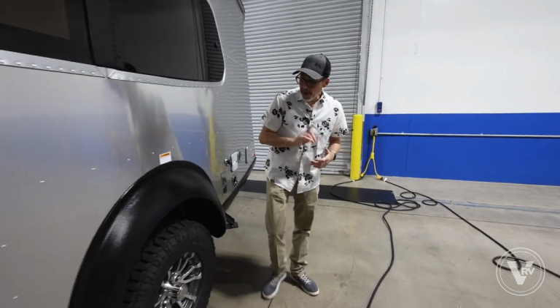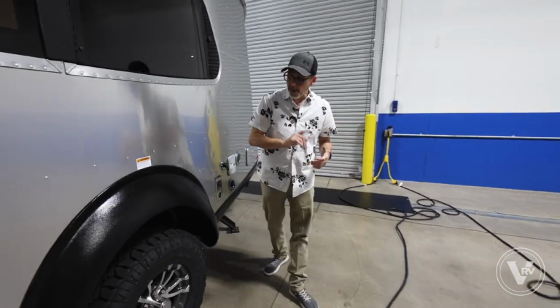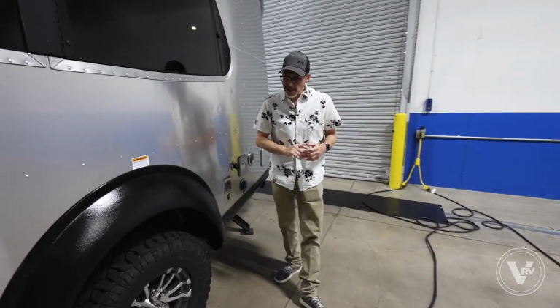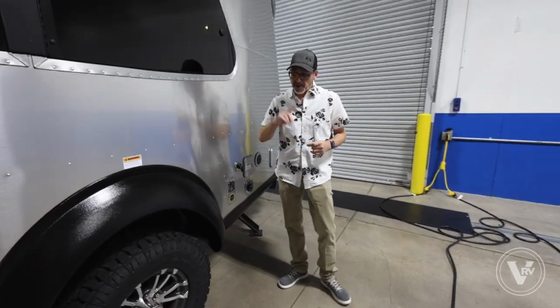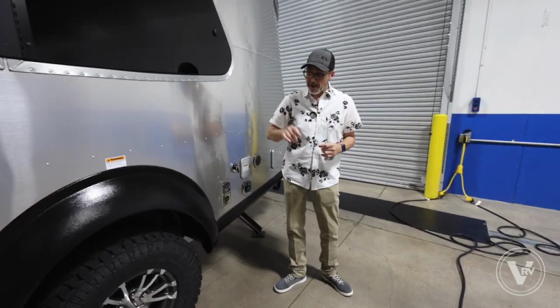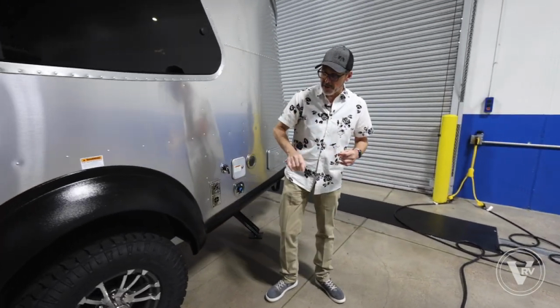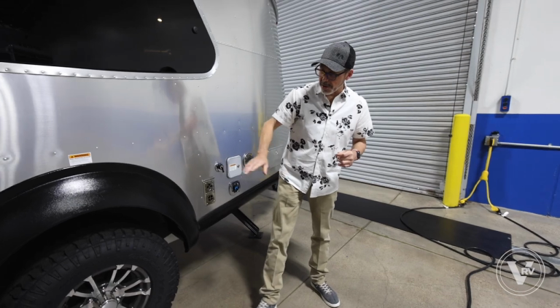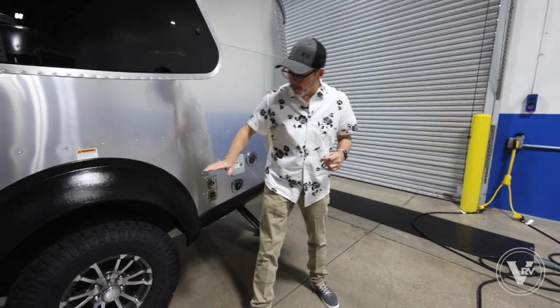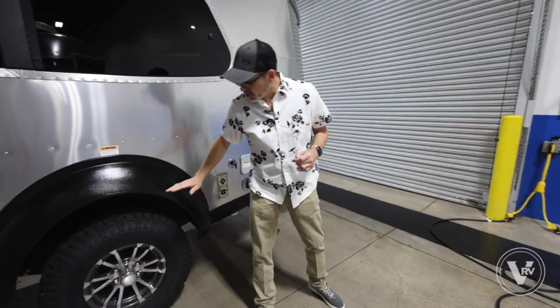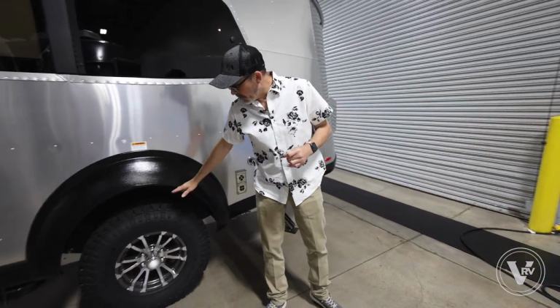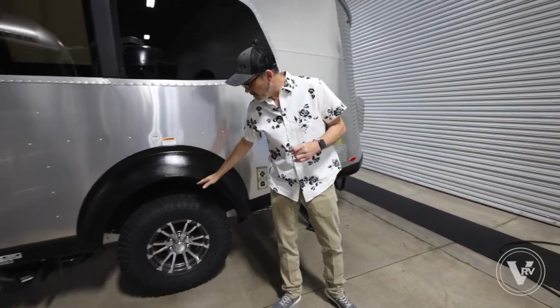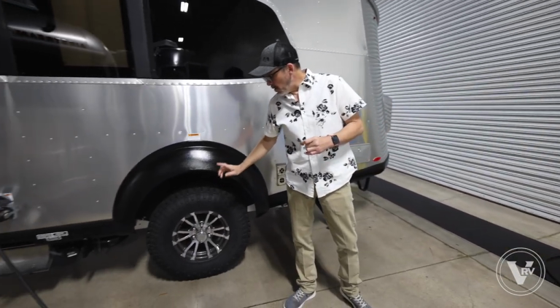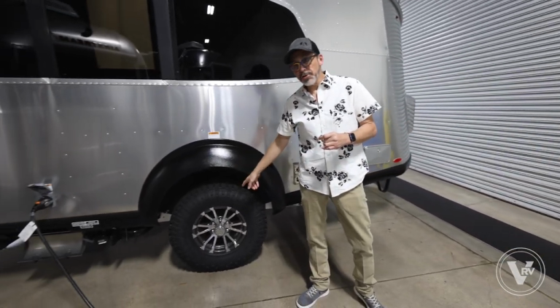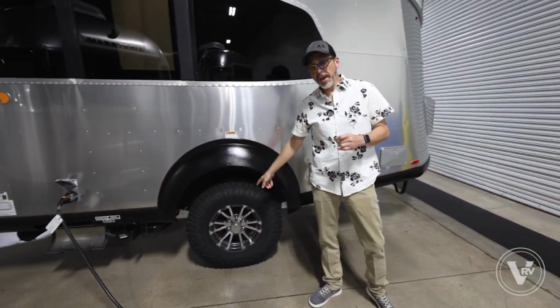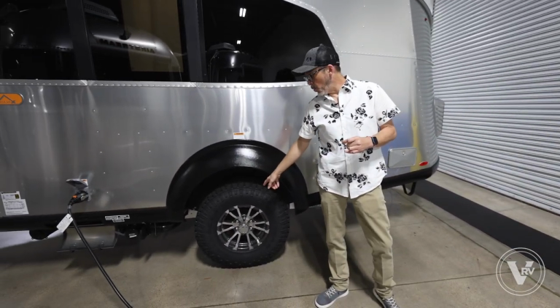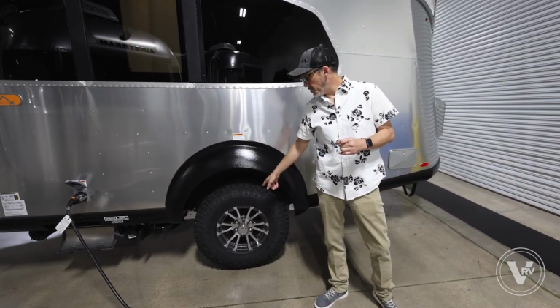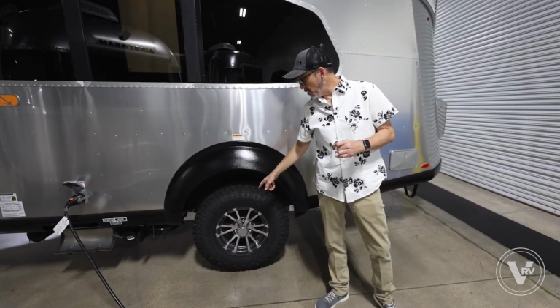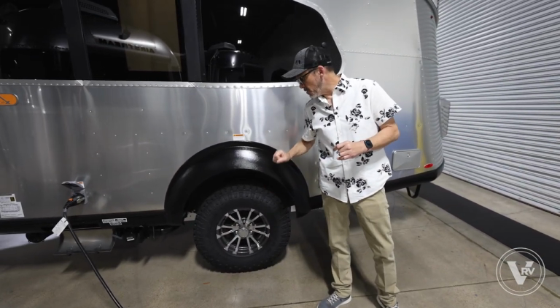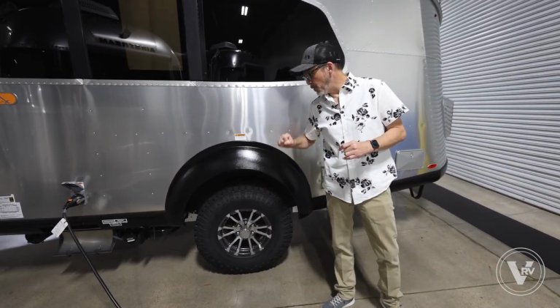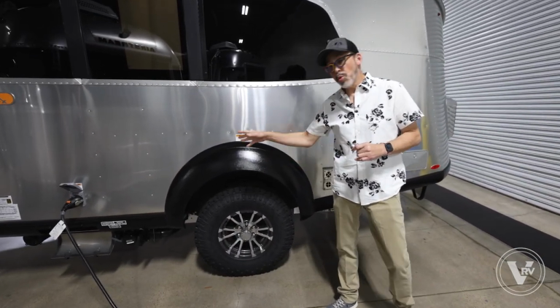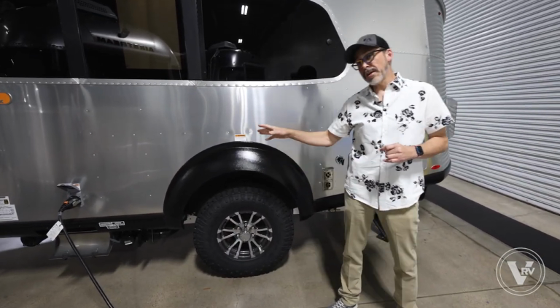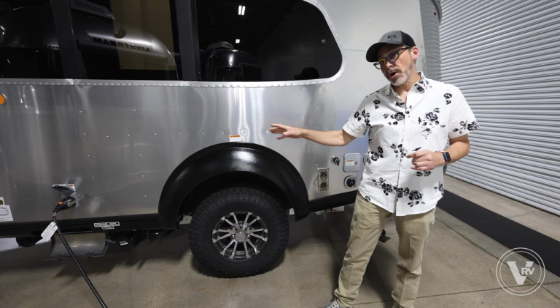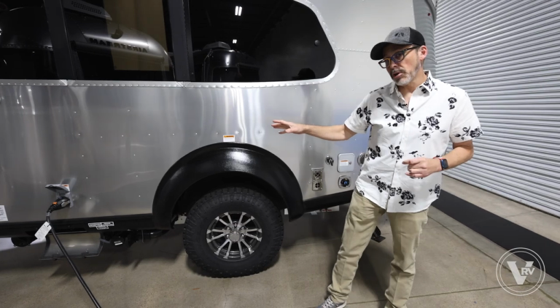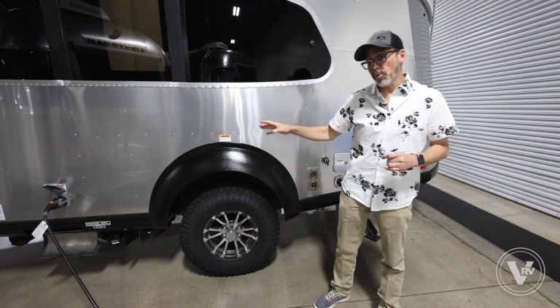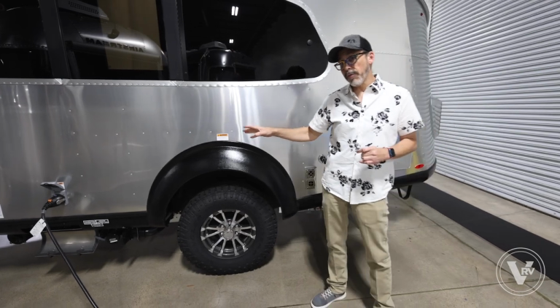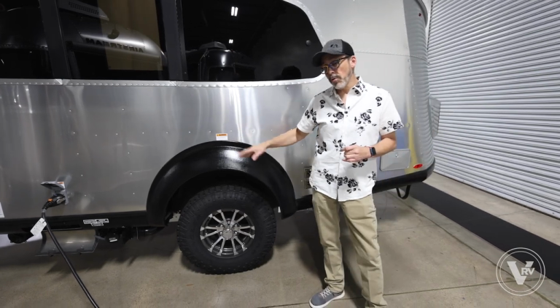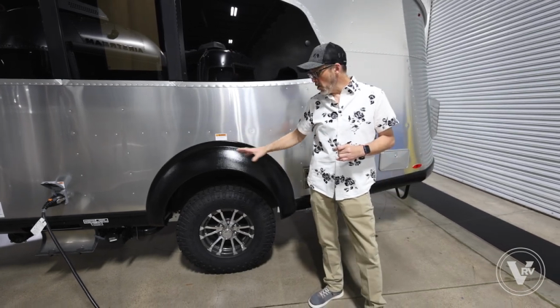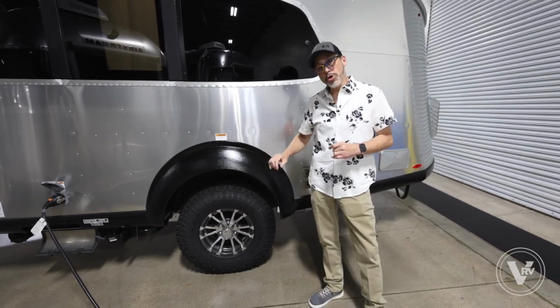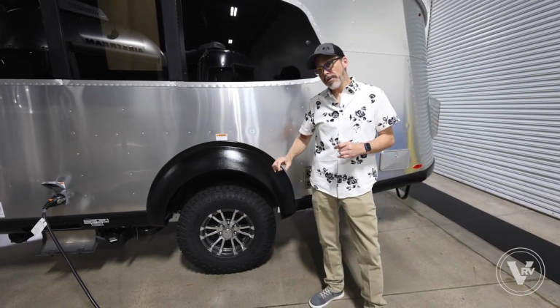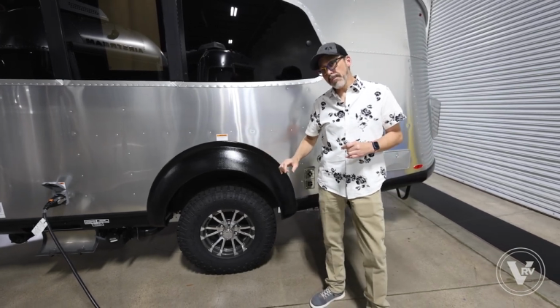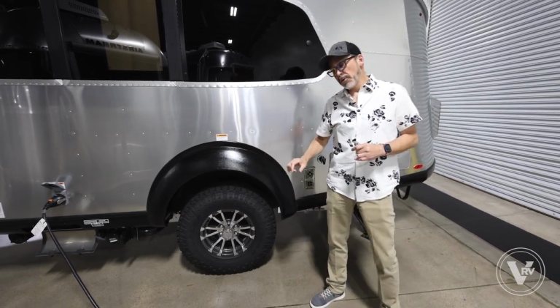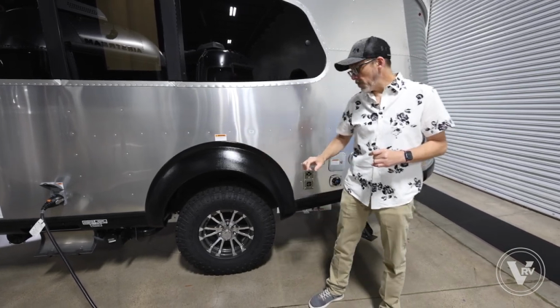Another part of the X package — as Mike mentioned — is the three-inch lift kit. You also get the off-road wheels and tires, so if you do want to take this trailer a little more off-road, you have the capability to do that.